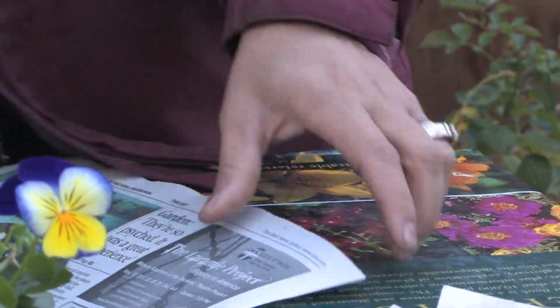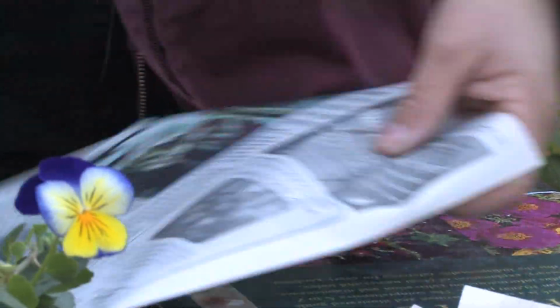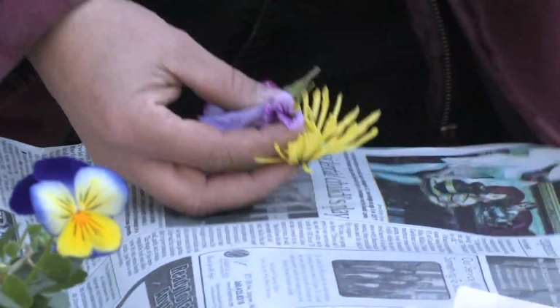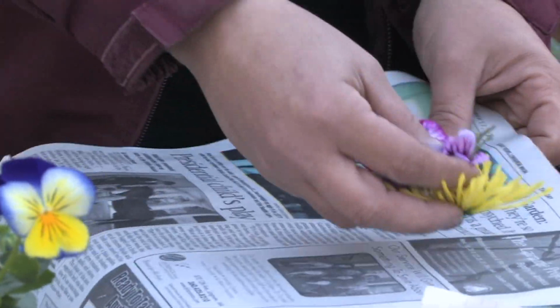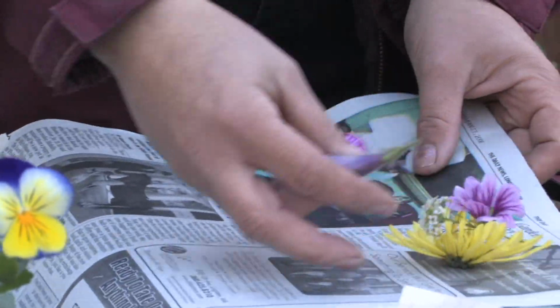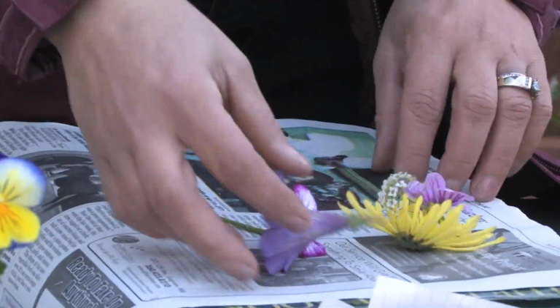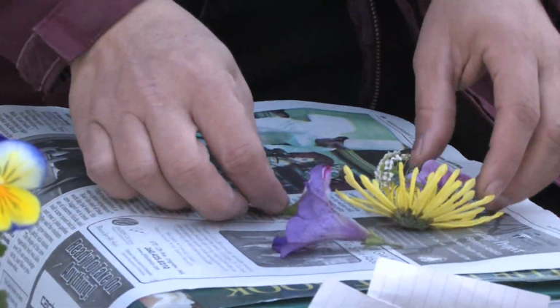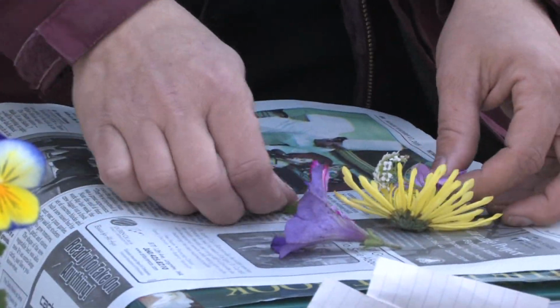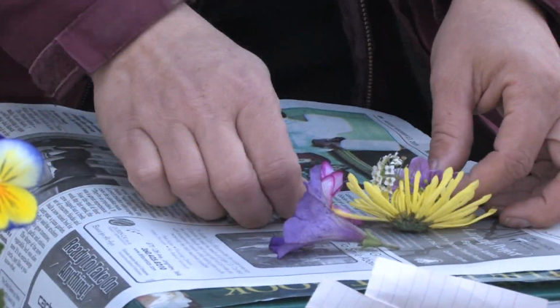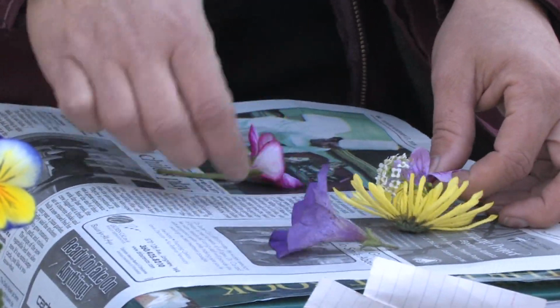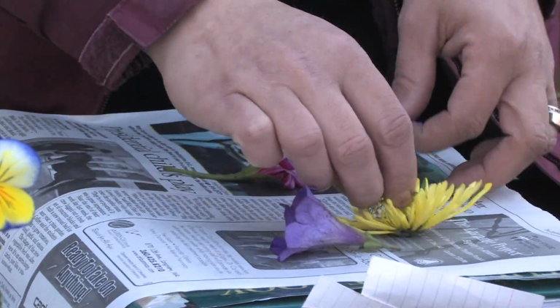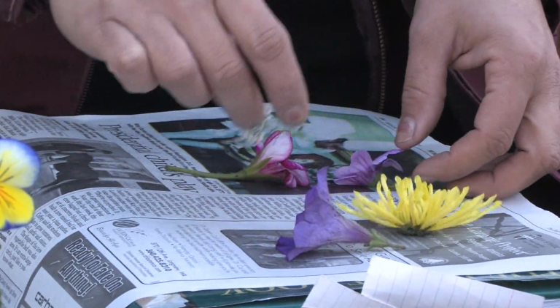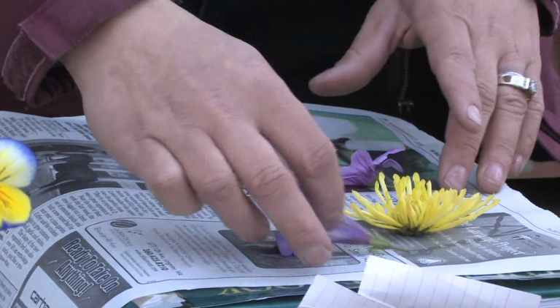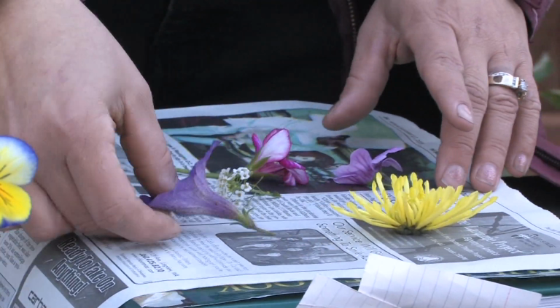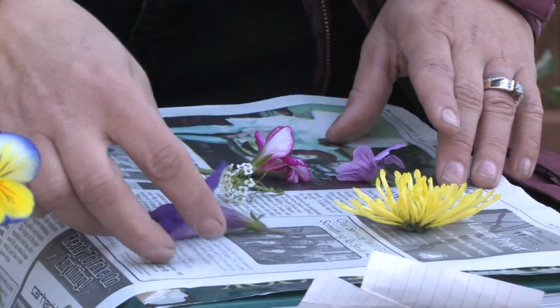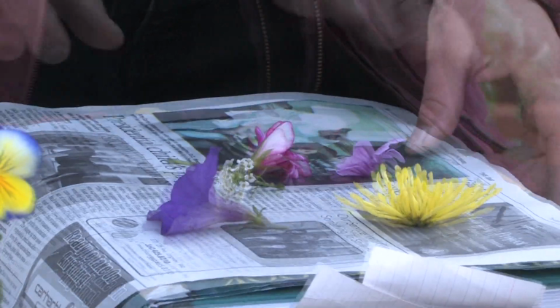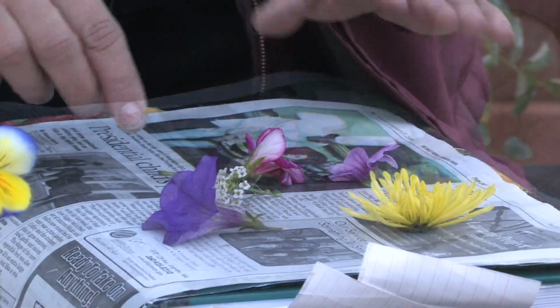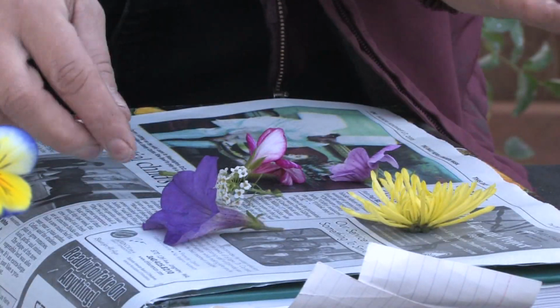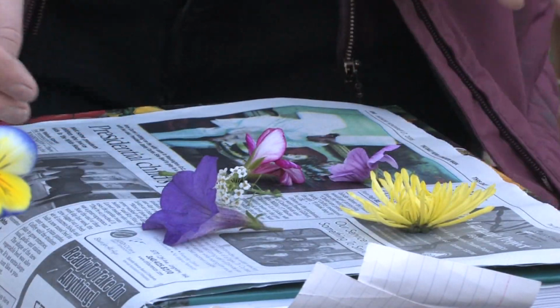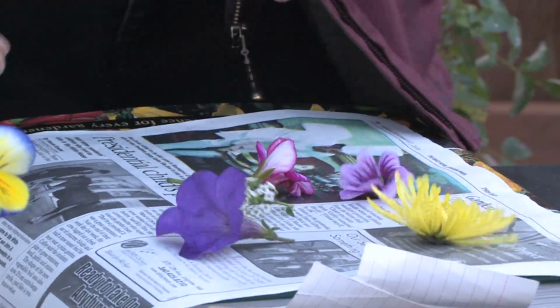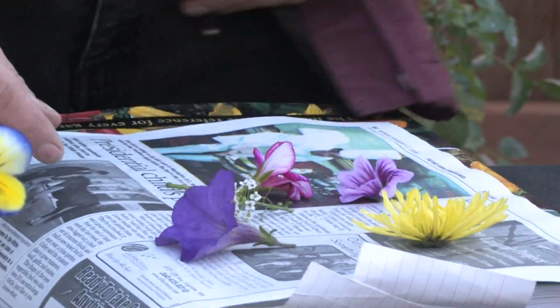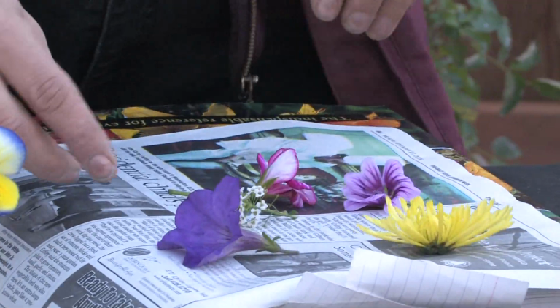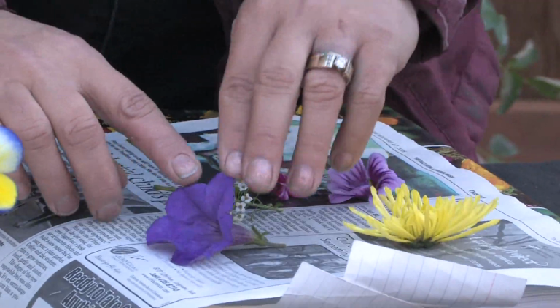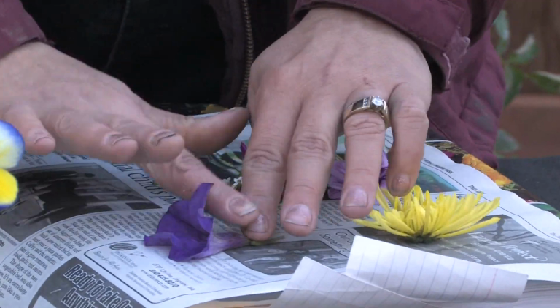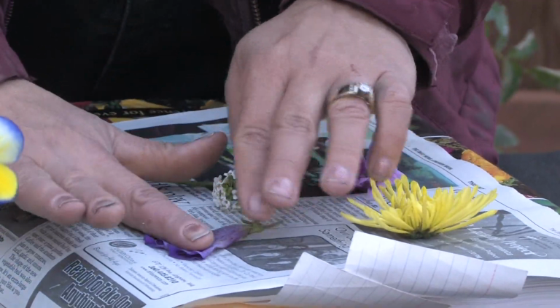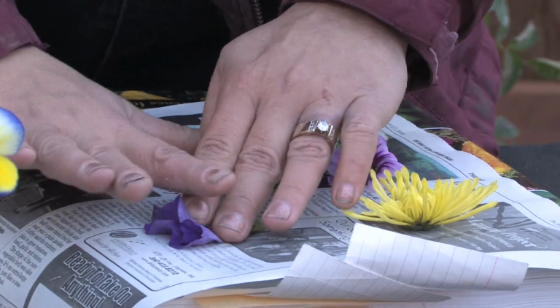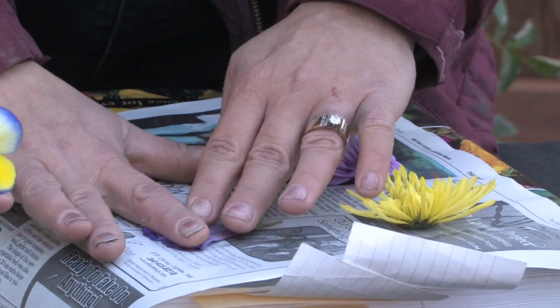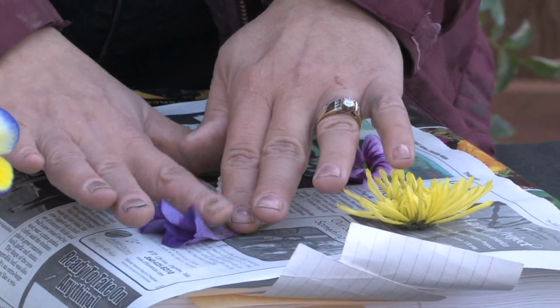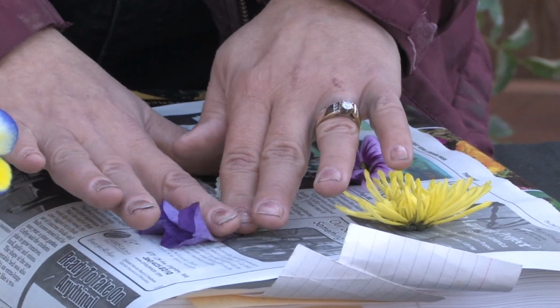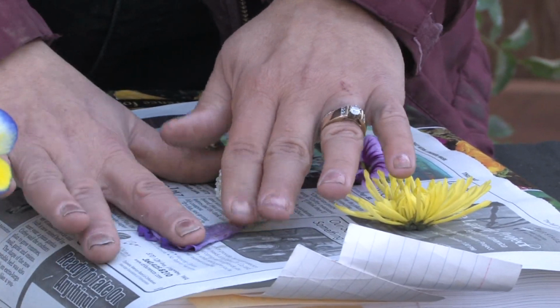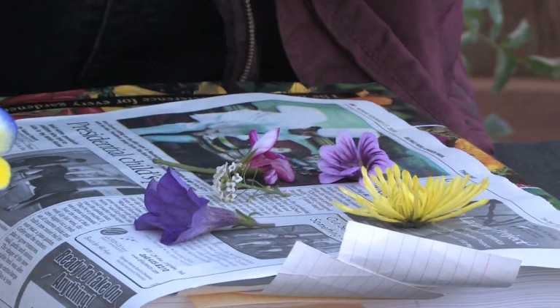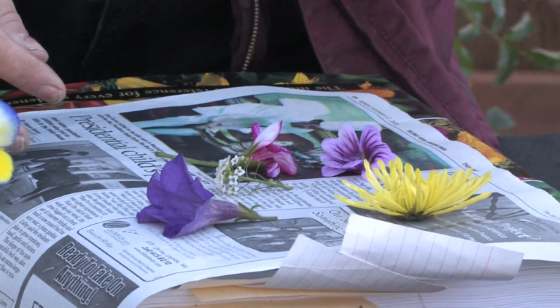You can always add more newspaper as well. I found that these are not very moist flowers — they're going to dry pretty easily and they're pretty thin. So when you place them, make sure that you place them so that they're going to squish down, and when they go flat they're going to look good.